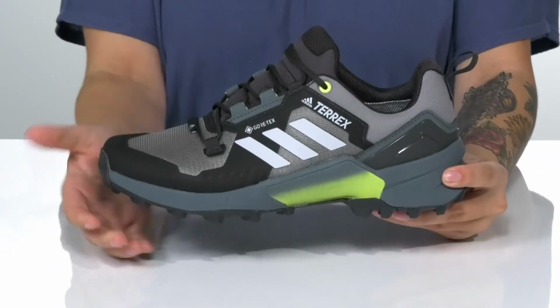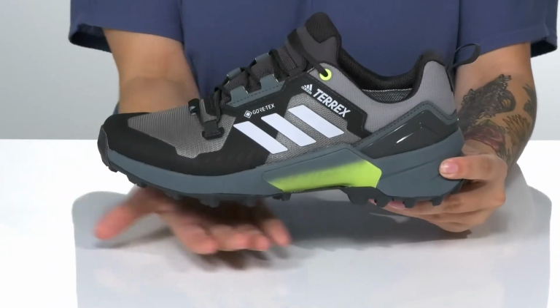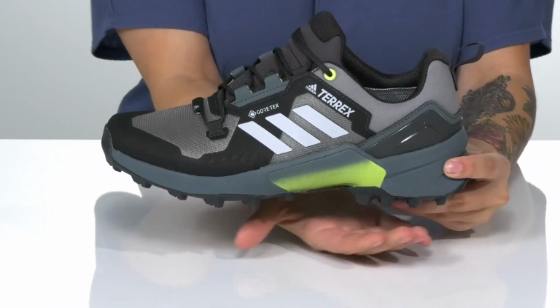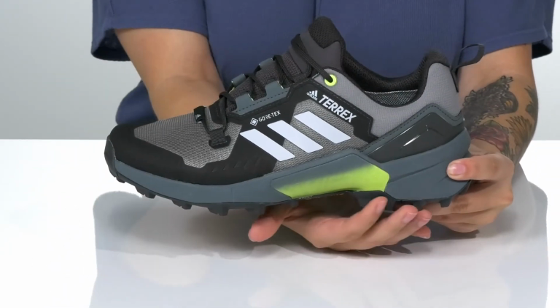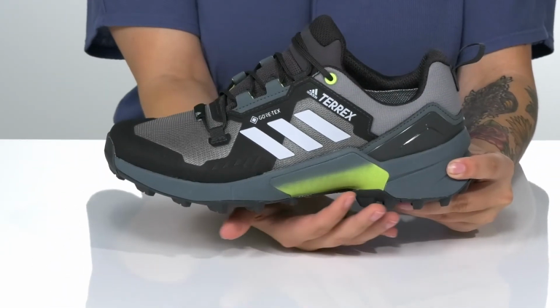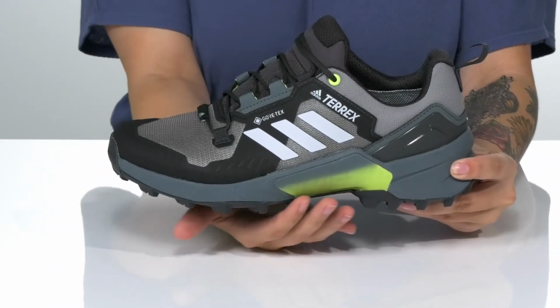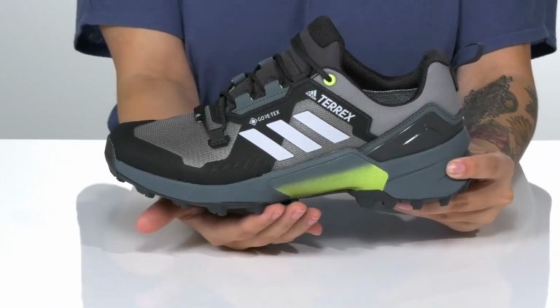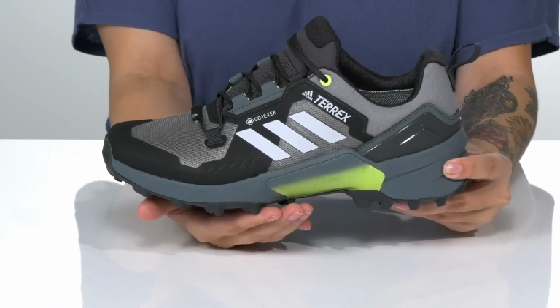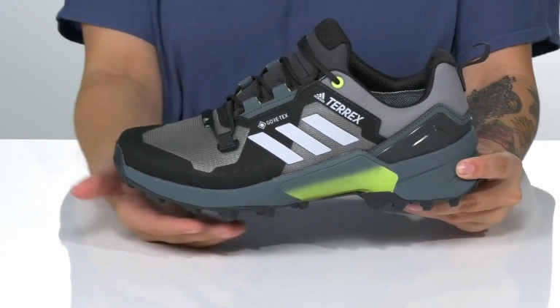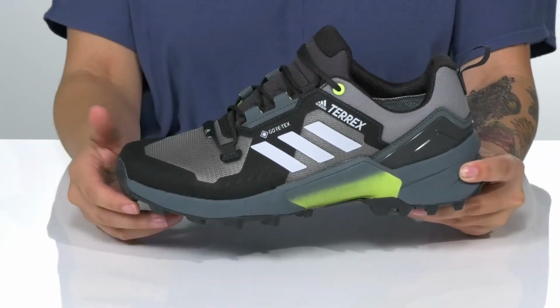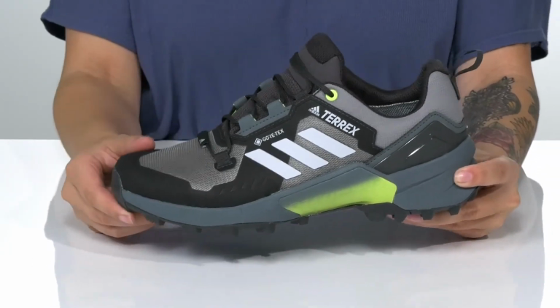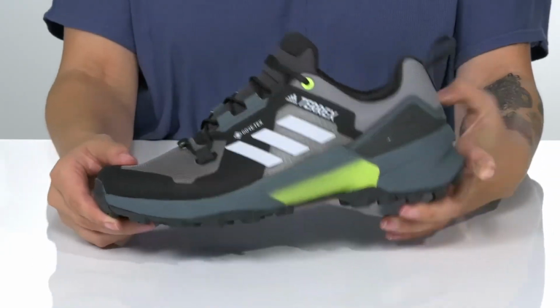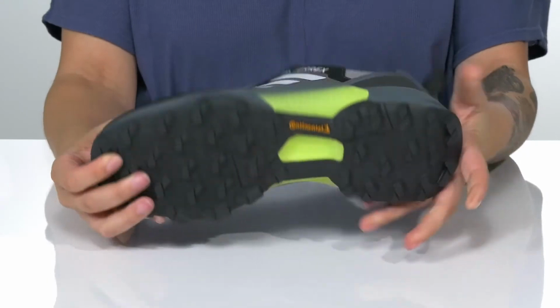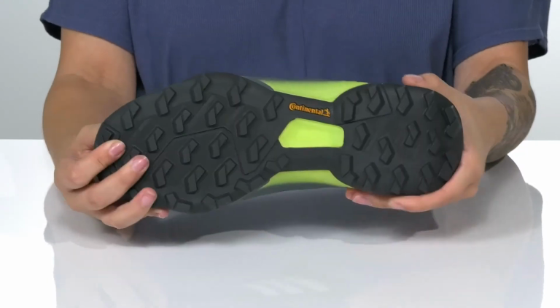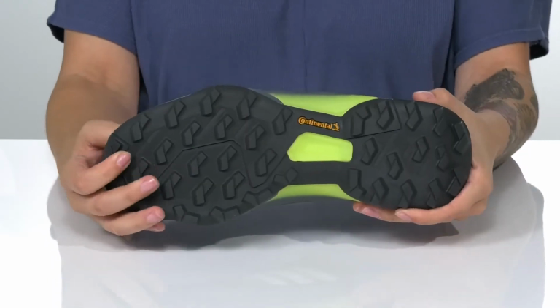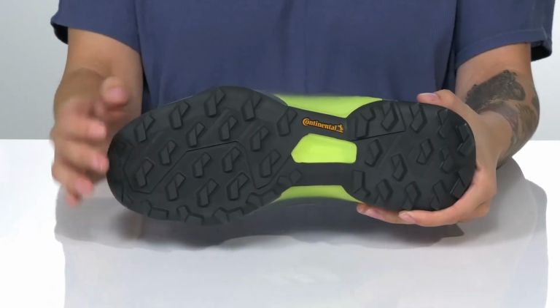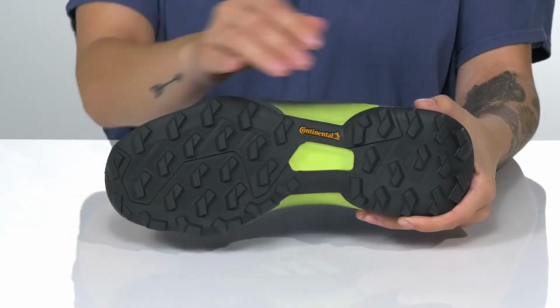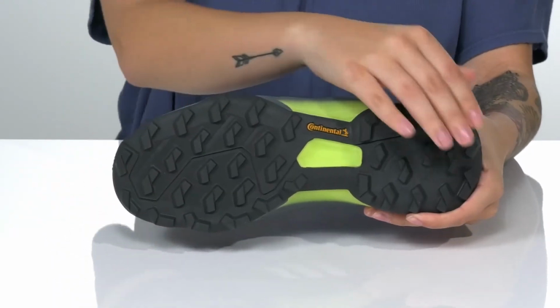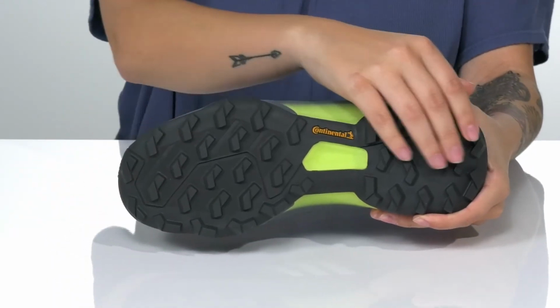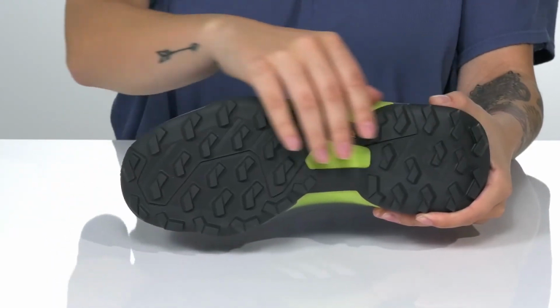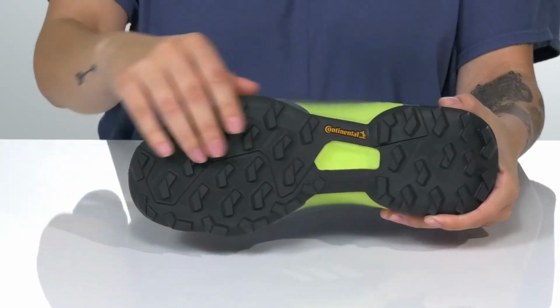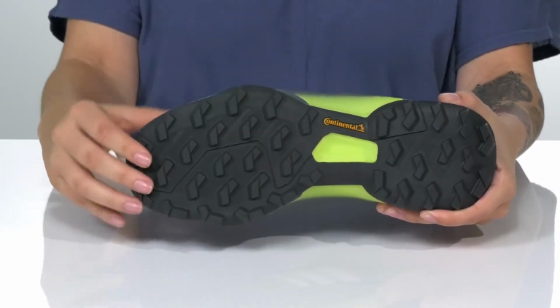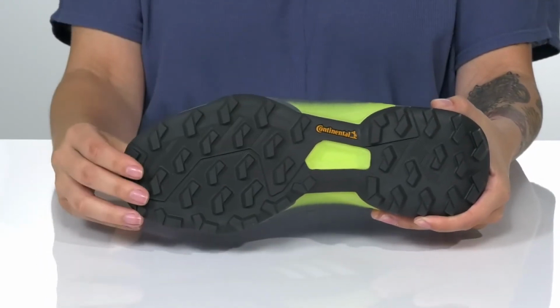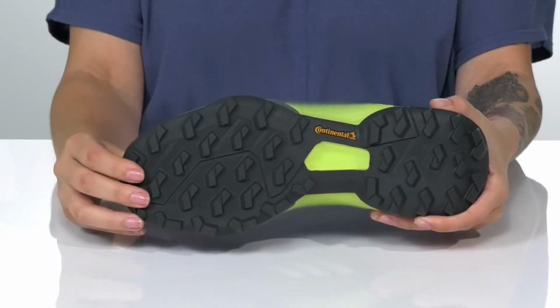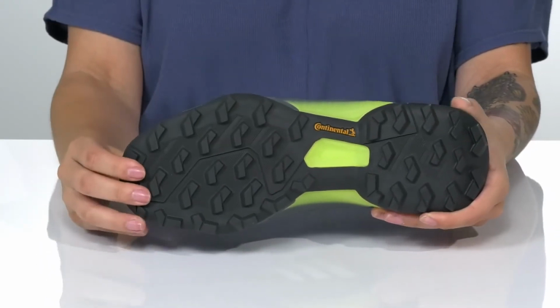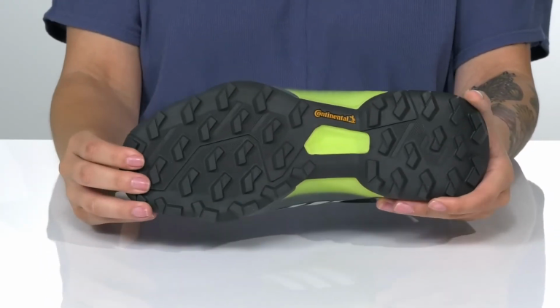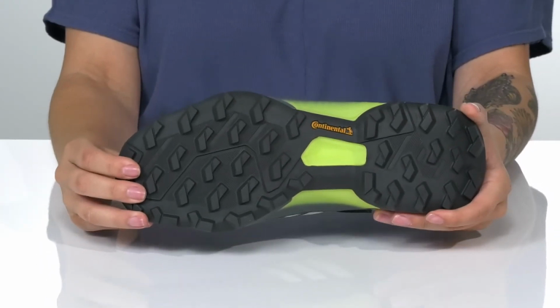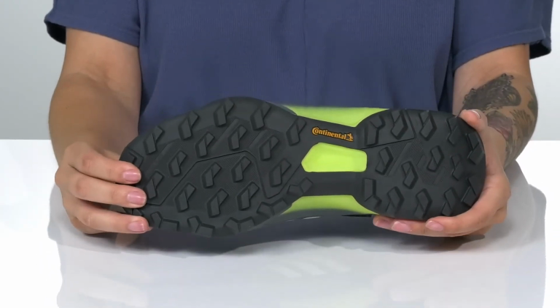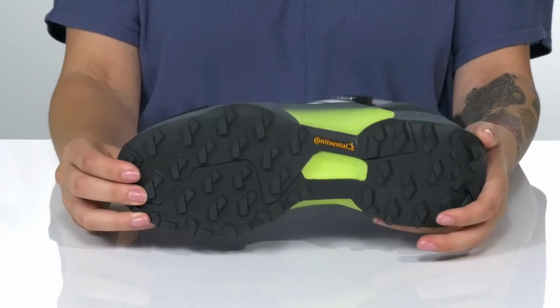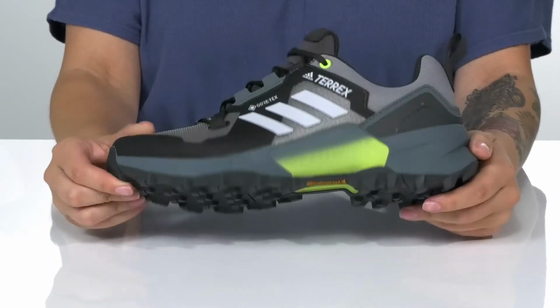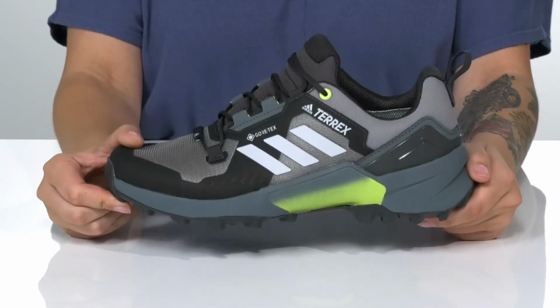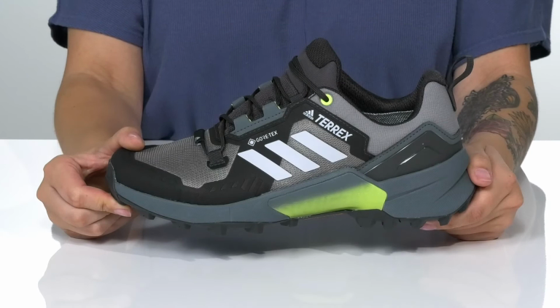There is a midsole that has stability and arch support. All of that is on top of a lugged continental outsole that will provide grip on multiple surfaces.